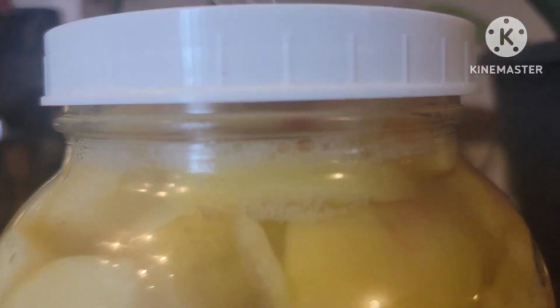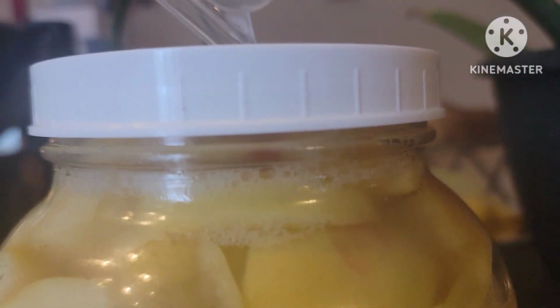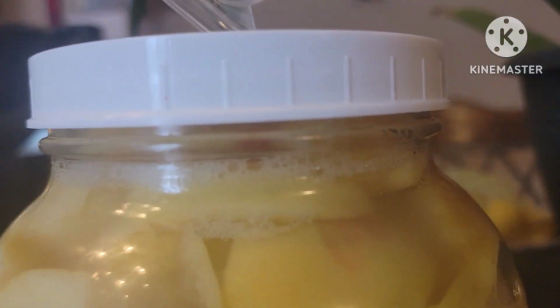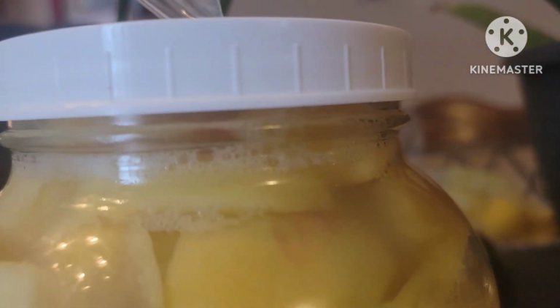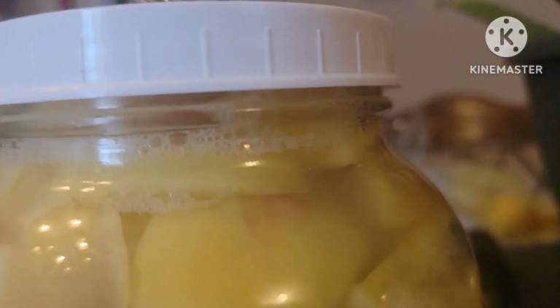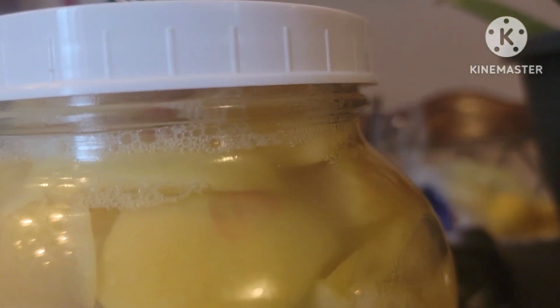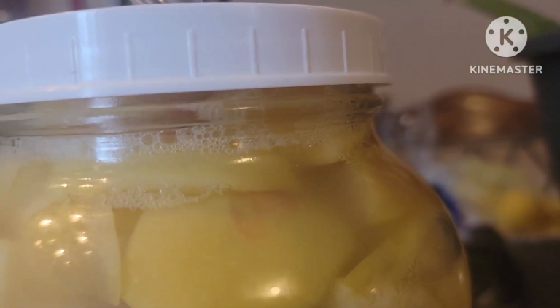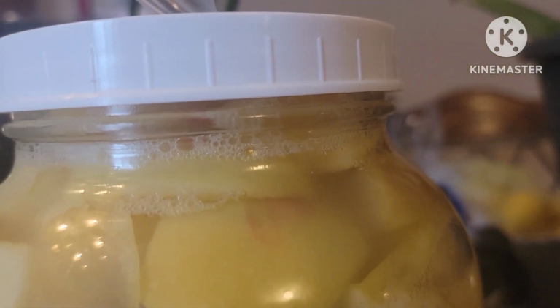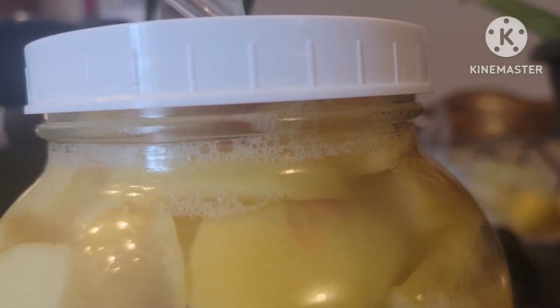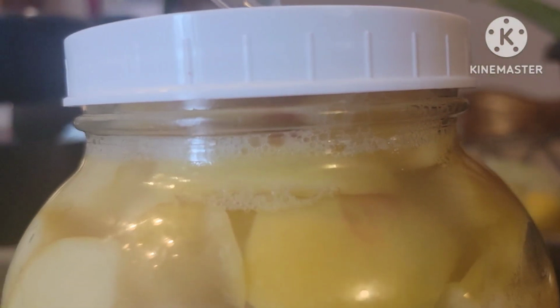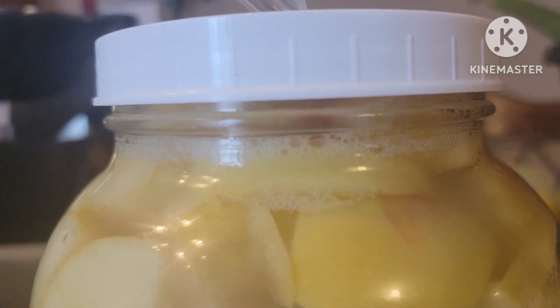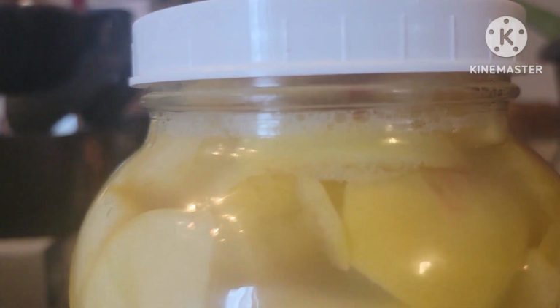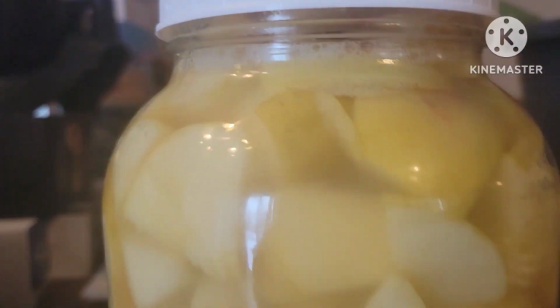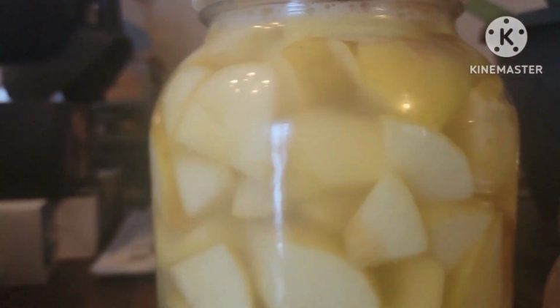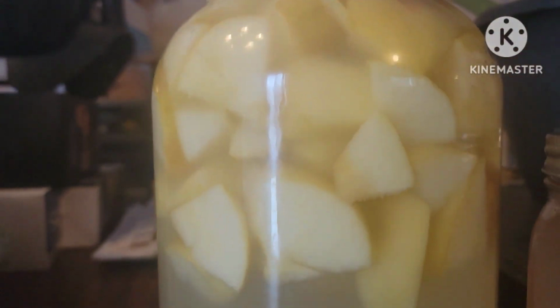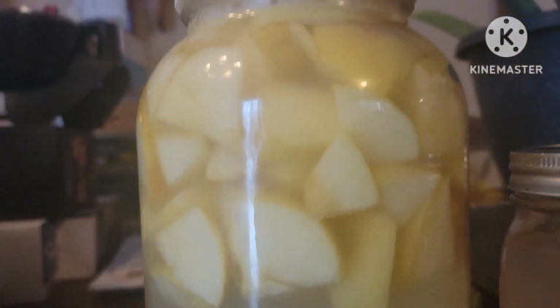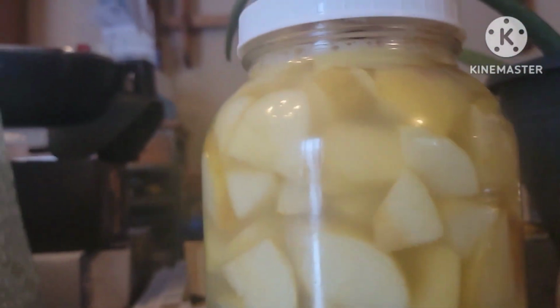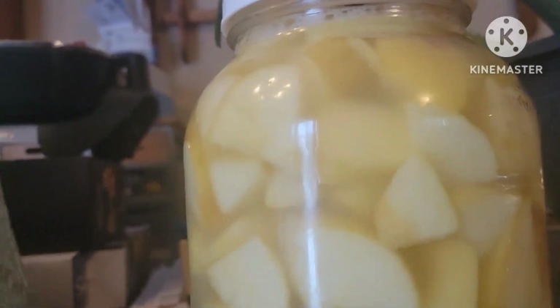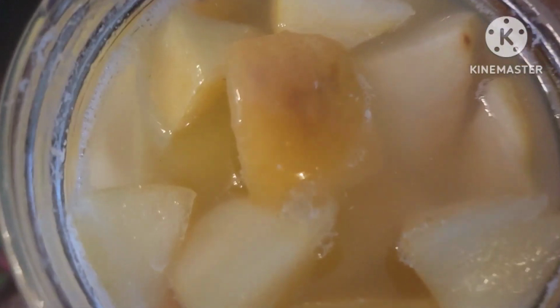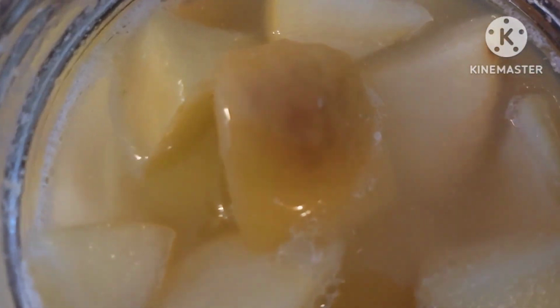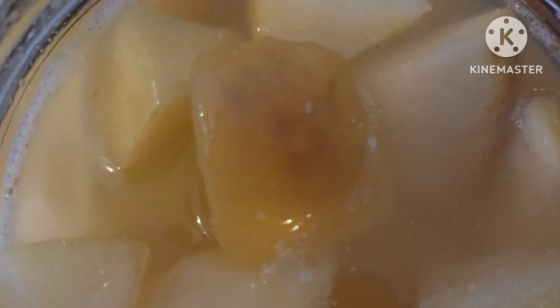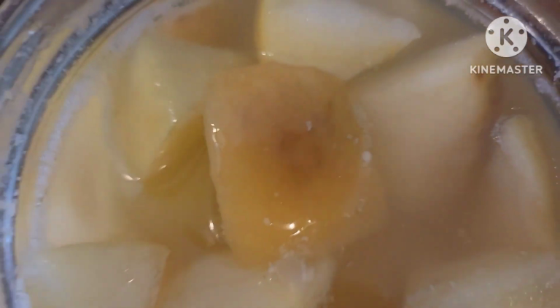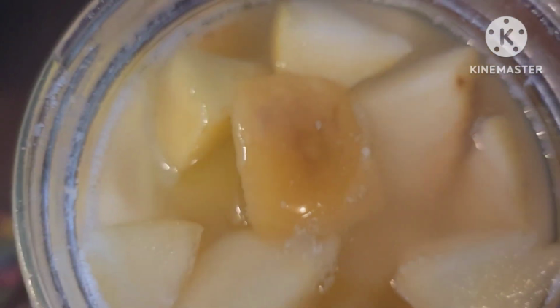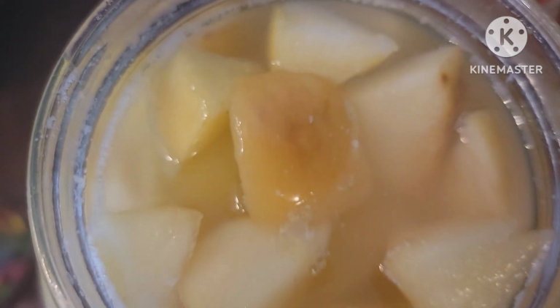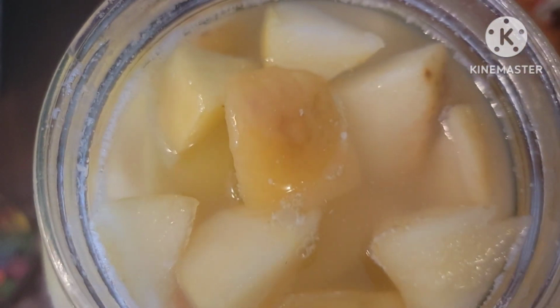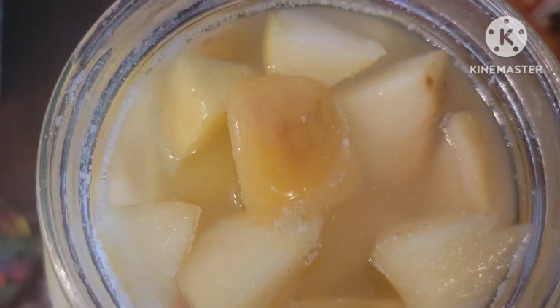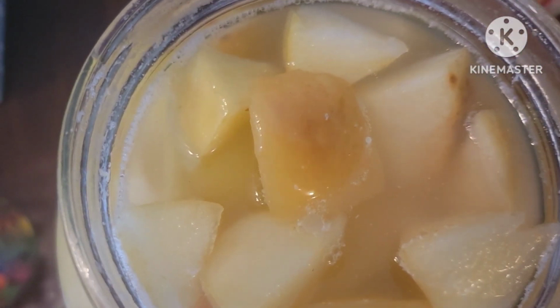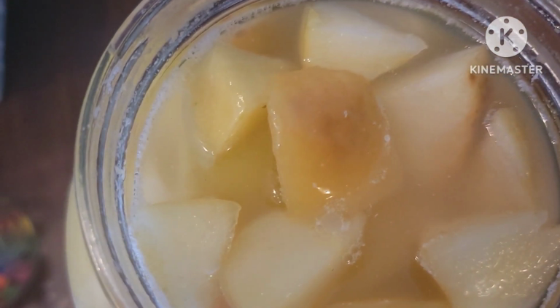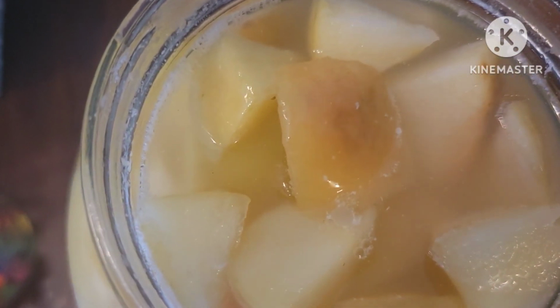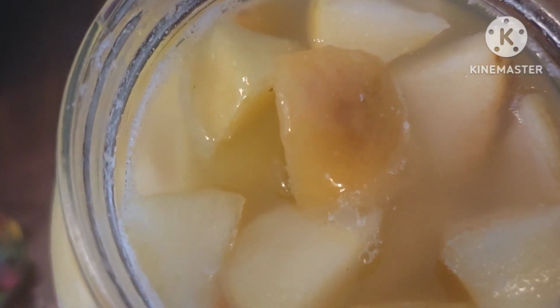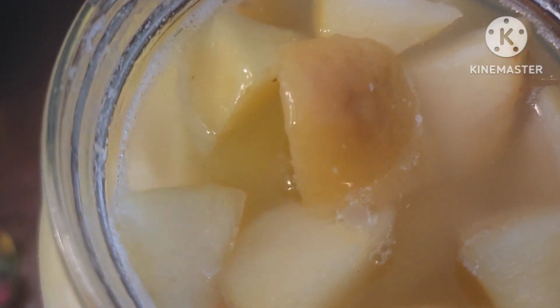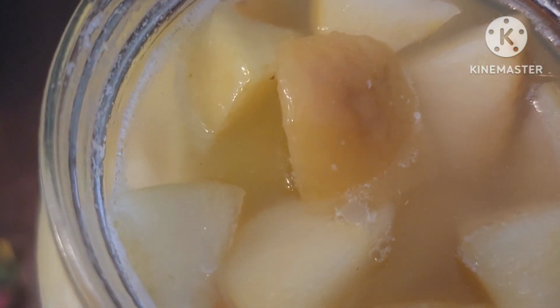We have bubbles — it is fermenting. This is the apple cider vinegar that I used honey in, raw local honey.